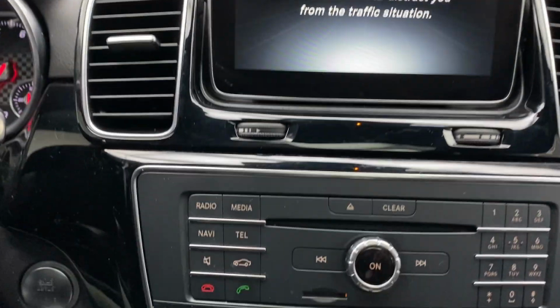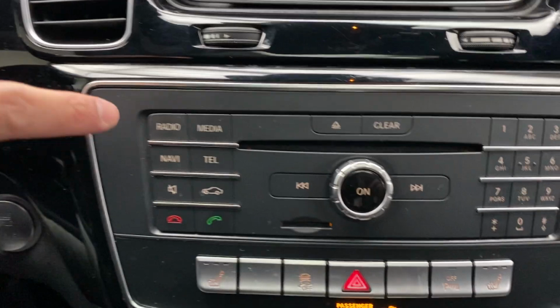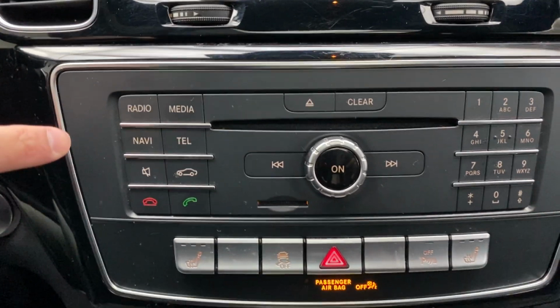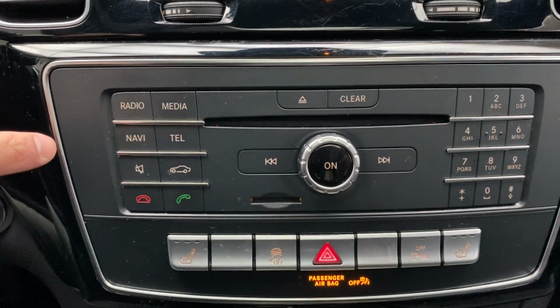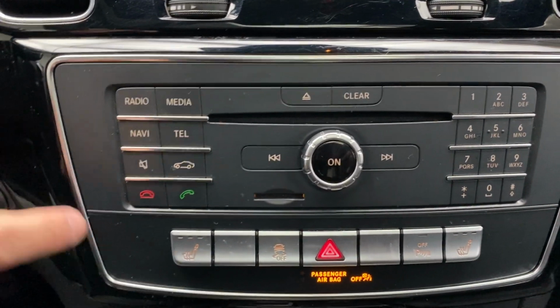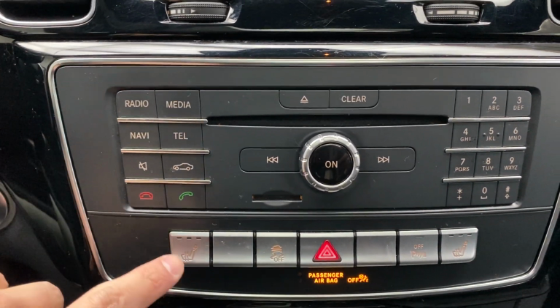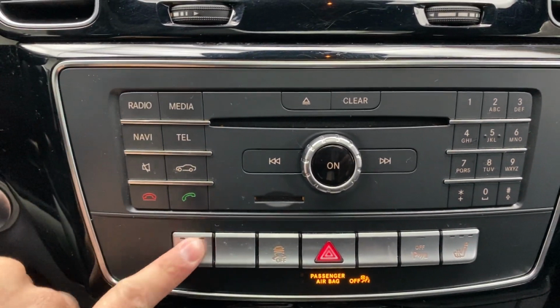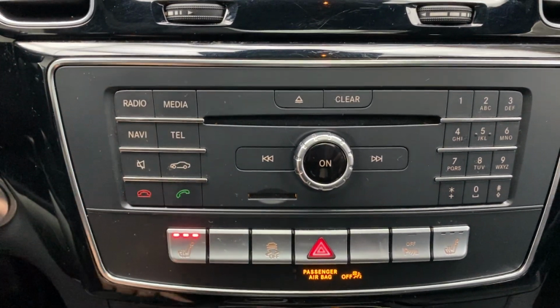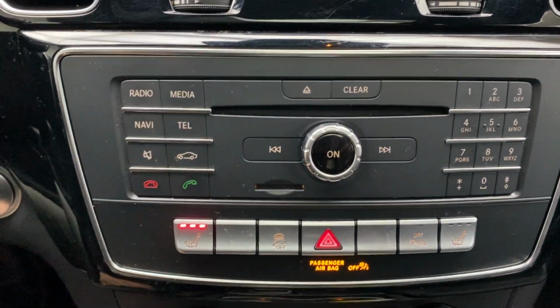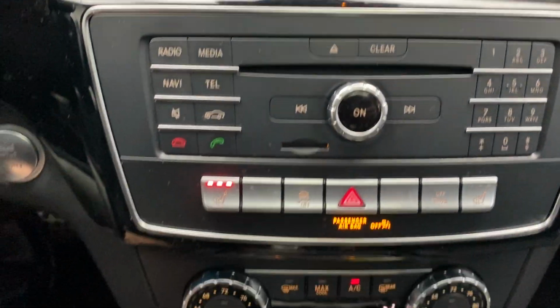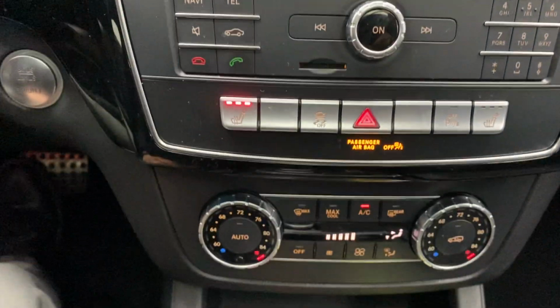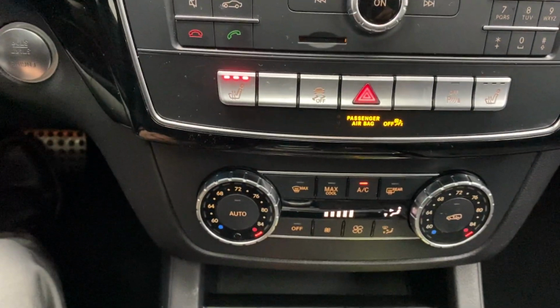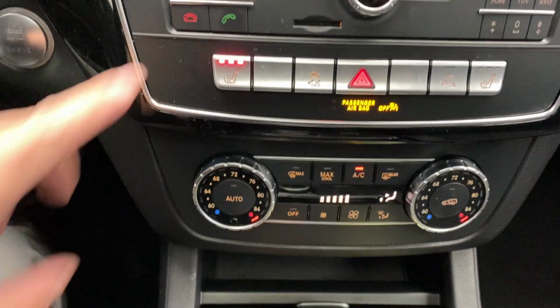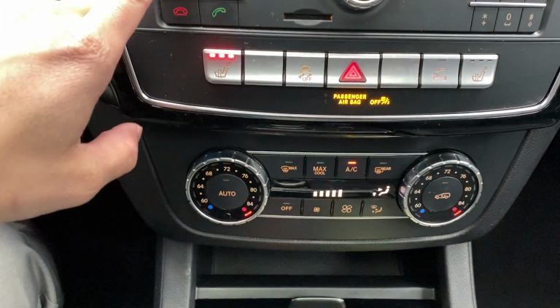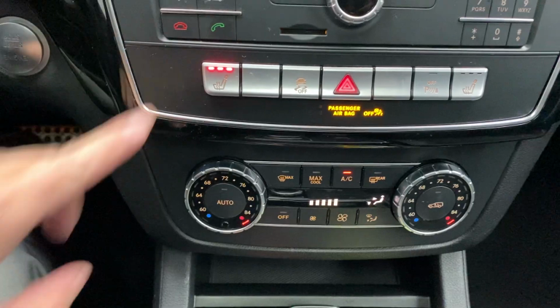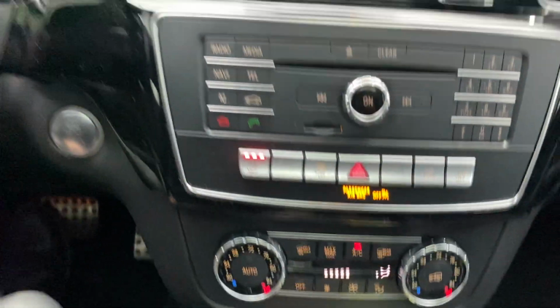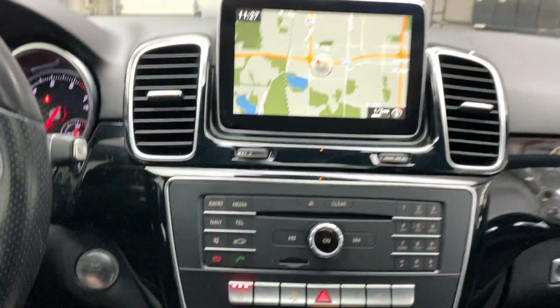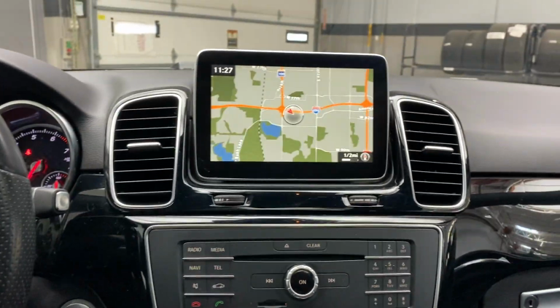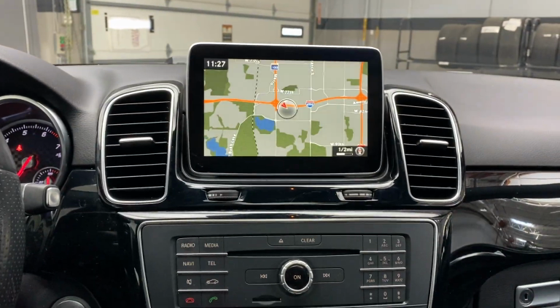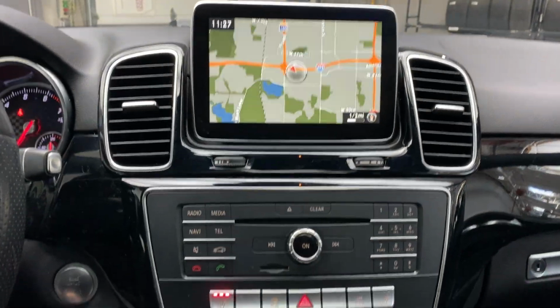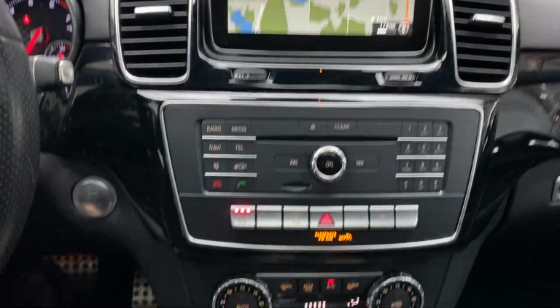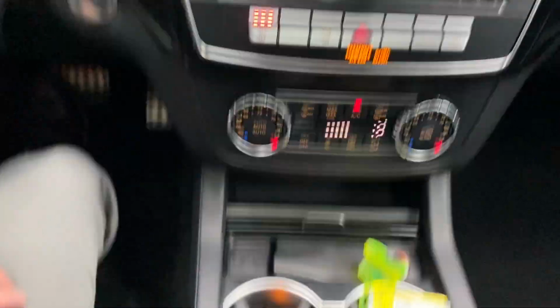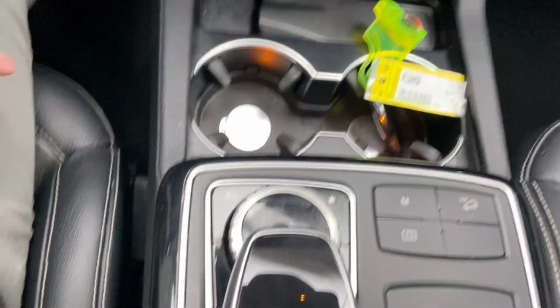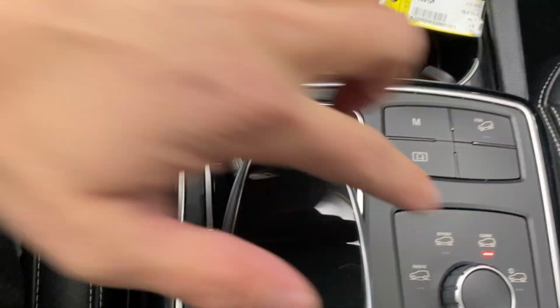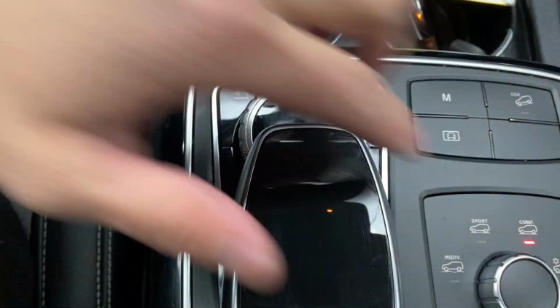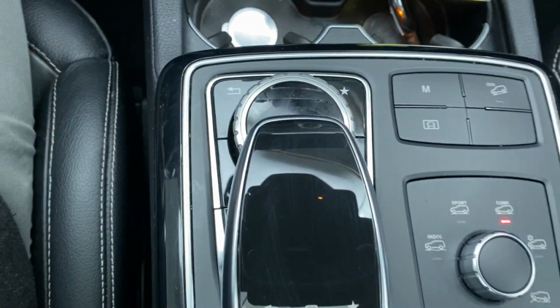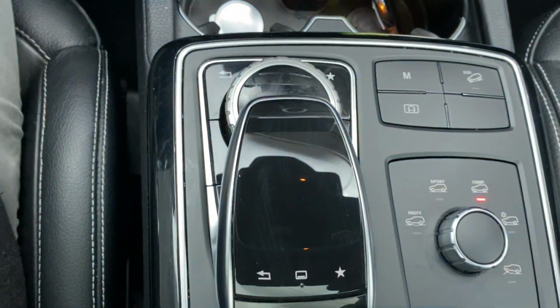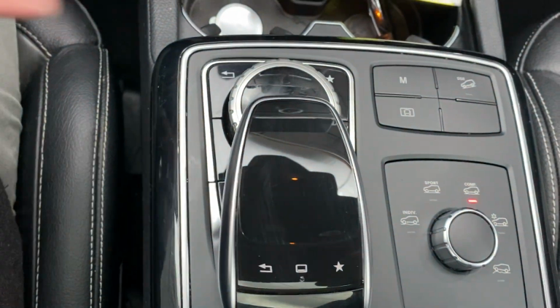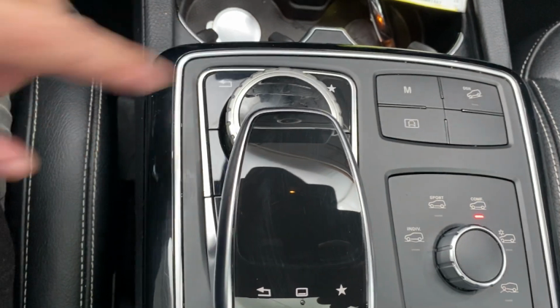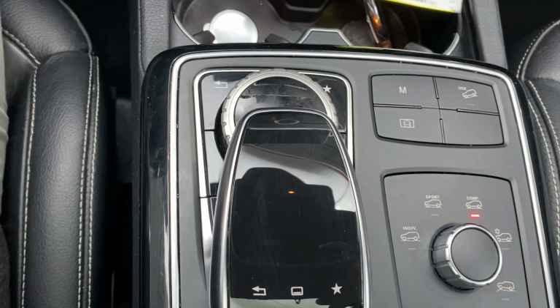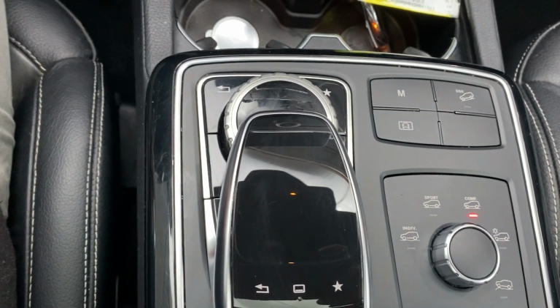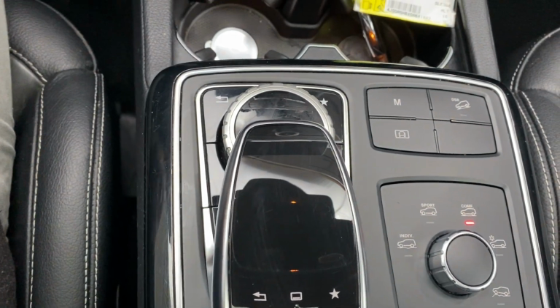Hard keys for our media display. Heated seats. Dual climate controls. Navigation. Dynamic selects for our different driving patterns. Touchpad for the infotainment center.